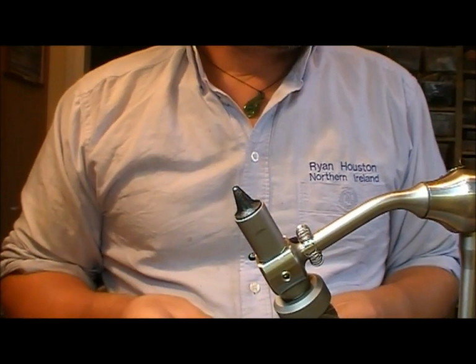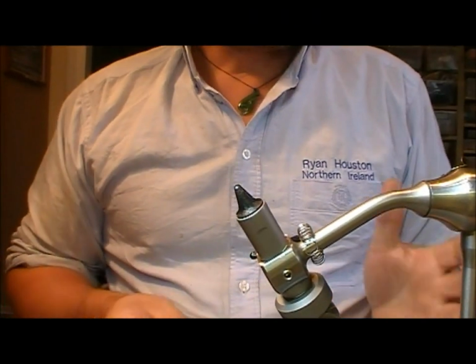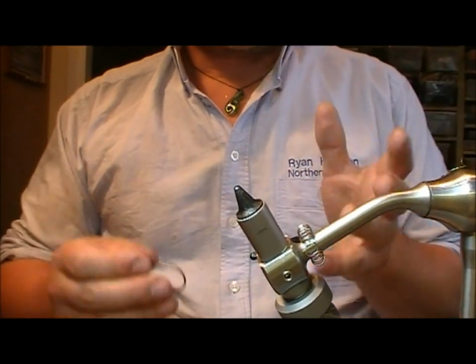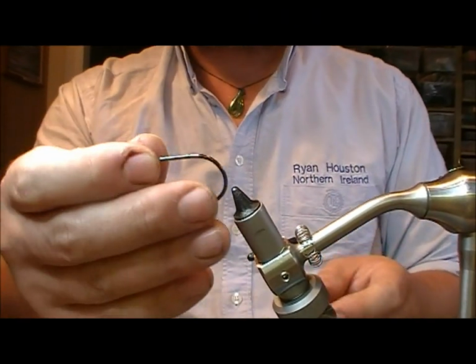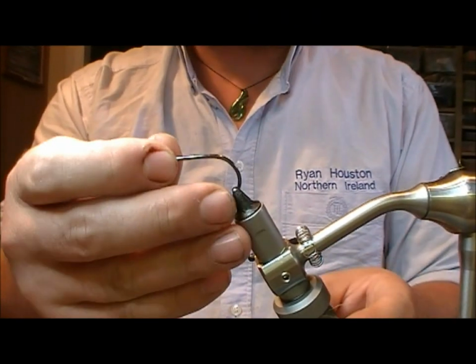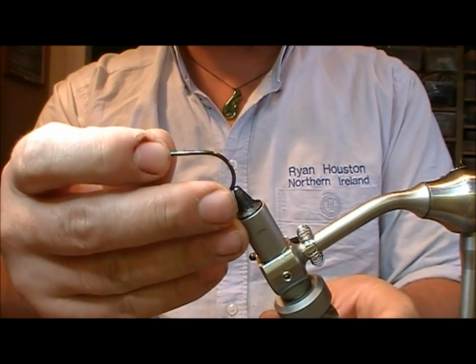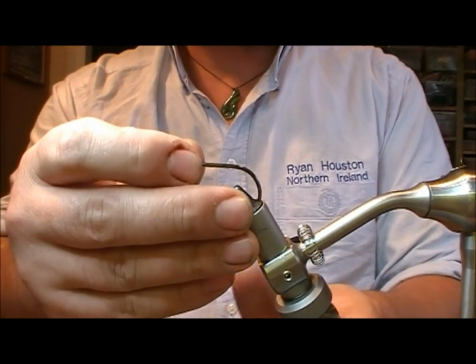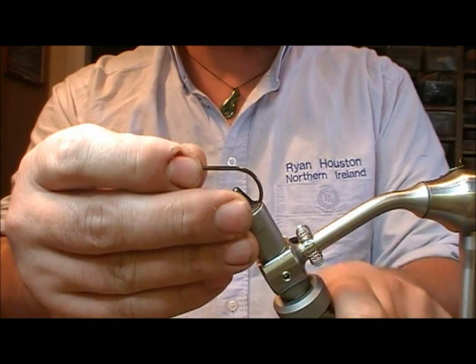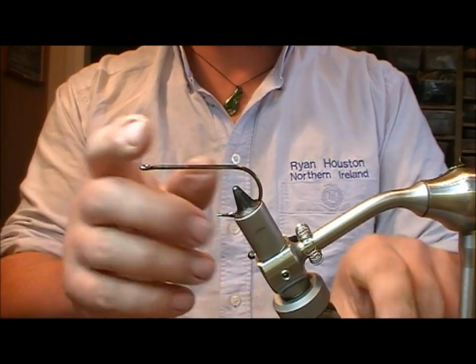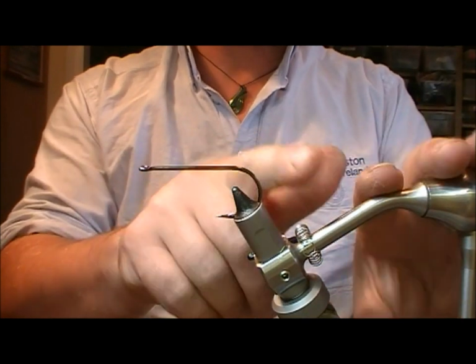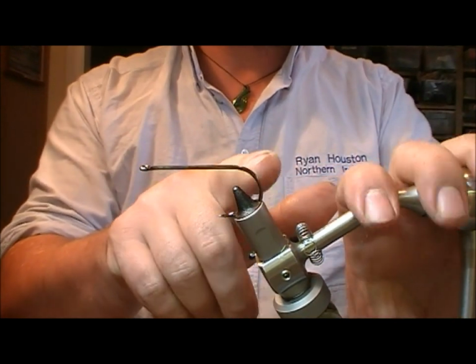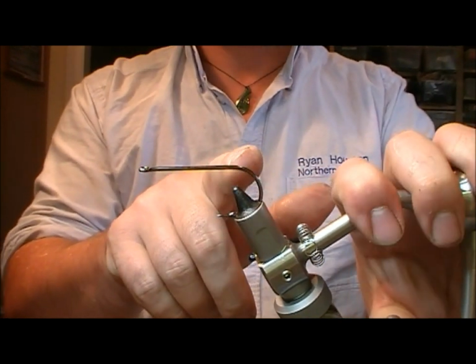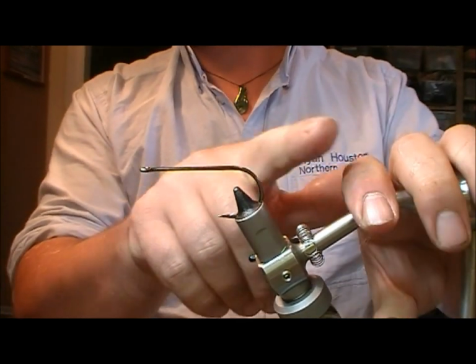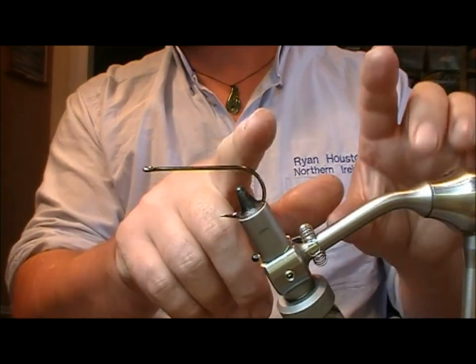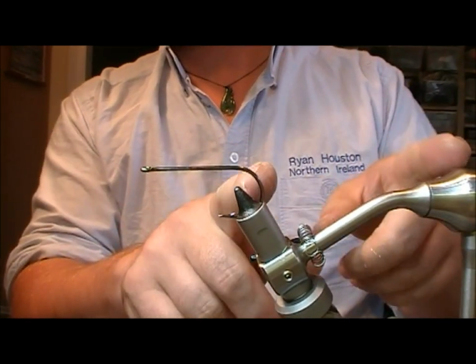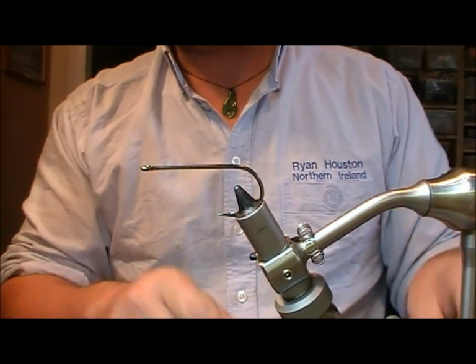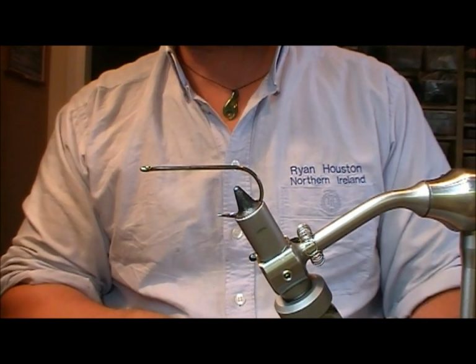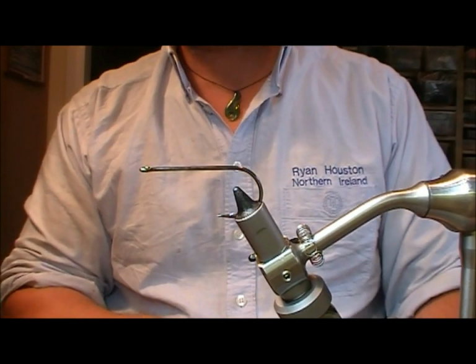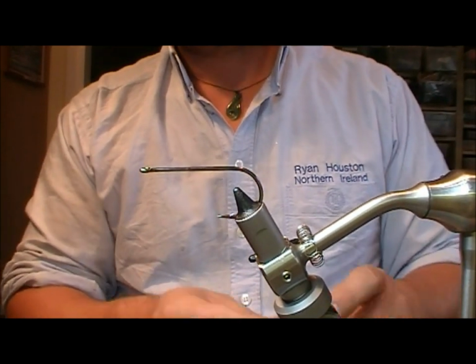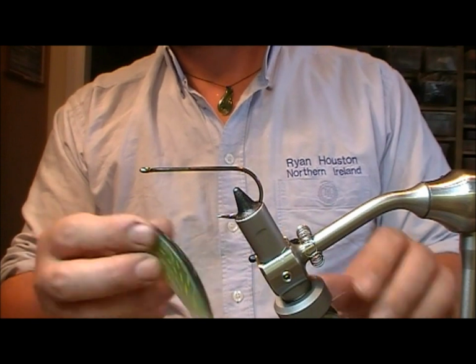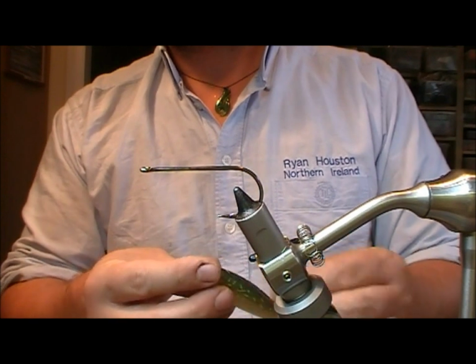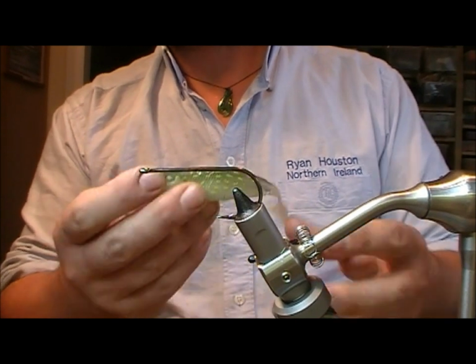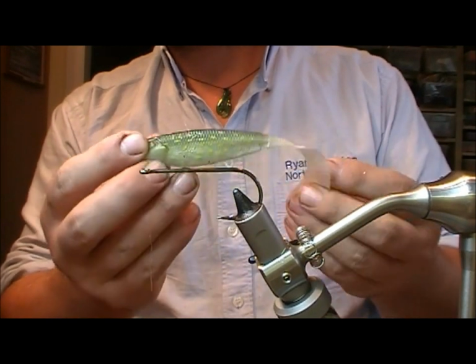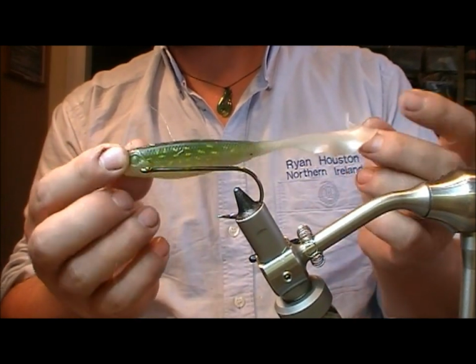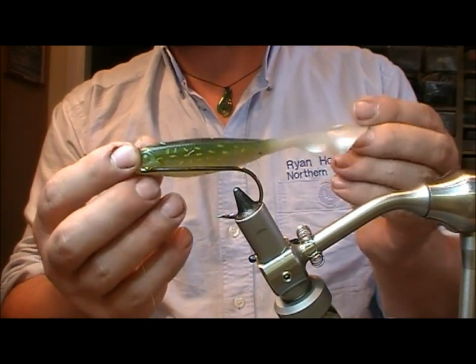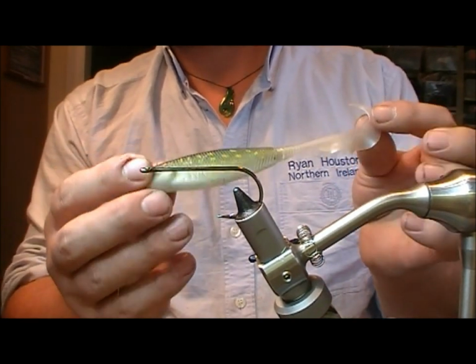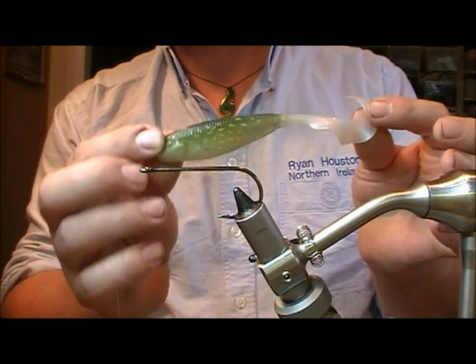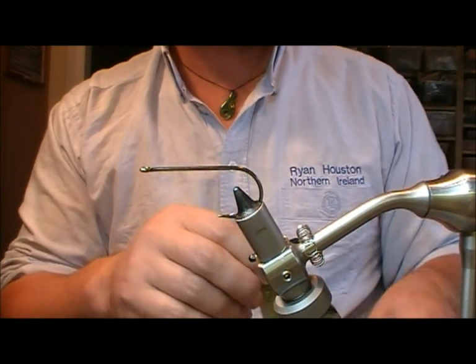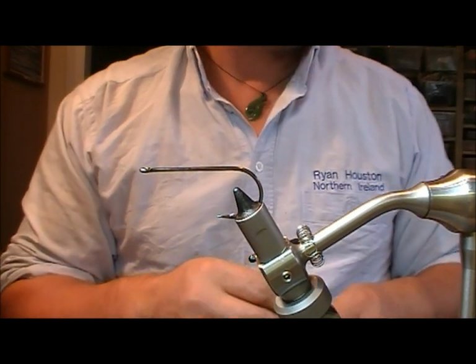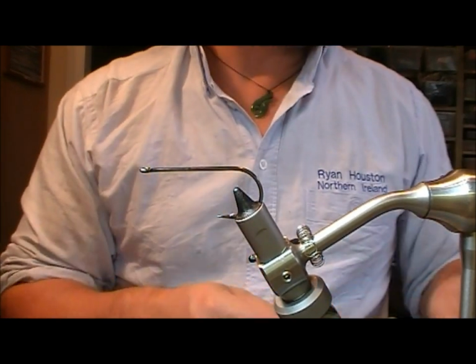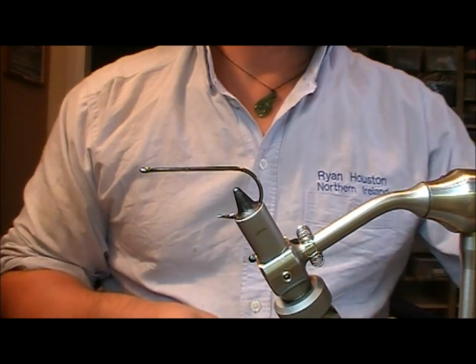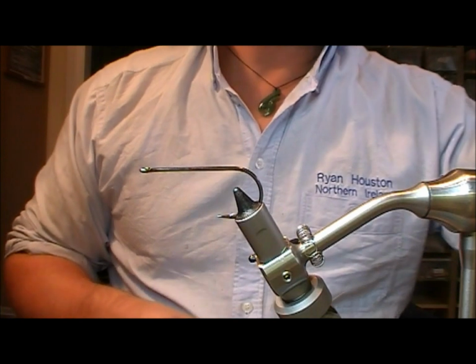We're going to tie a sort of a hybrid type fly. It's going to be articulated and it's going to involve a soft plastic — one of these little clipper shads in the back. This is a pike or jack pike type pattern.